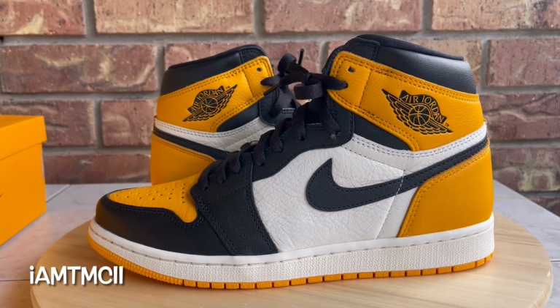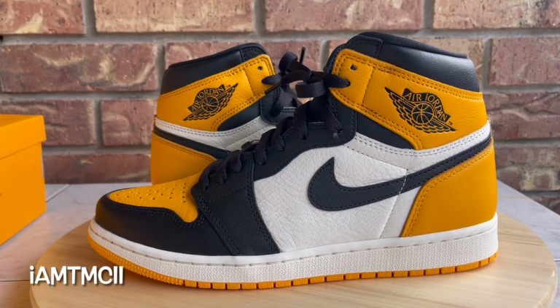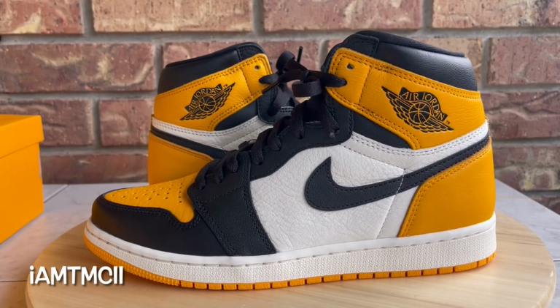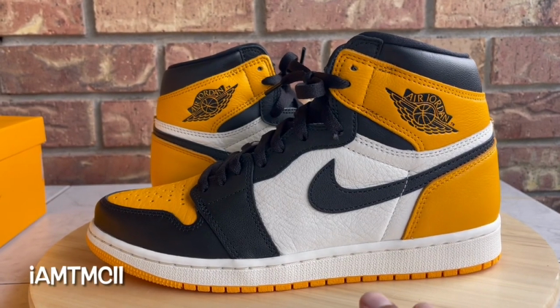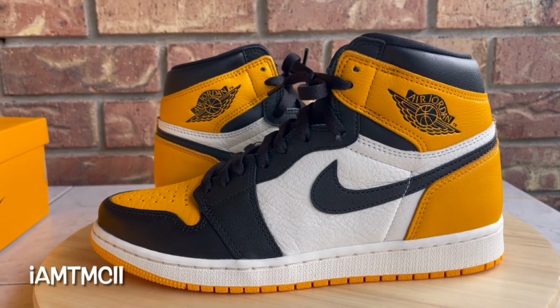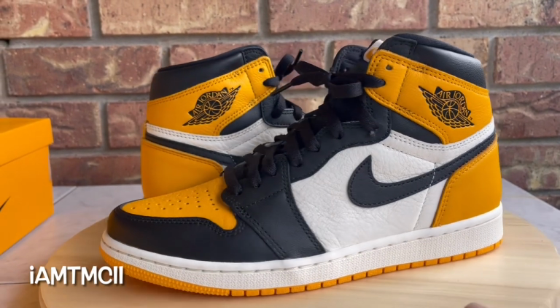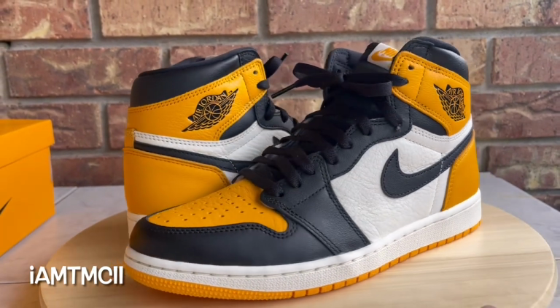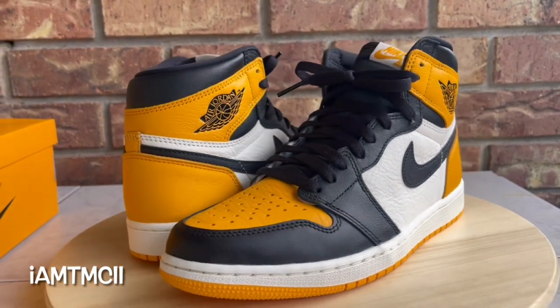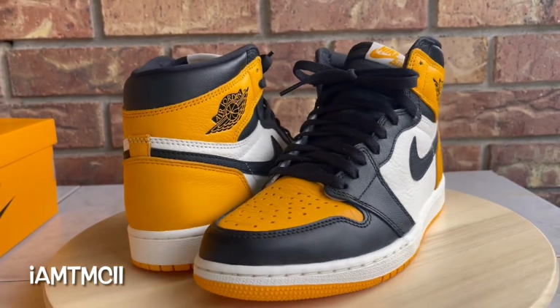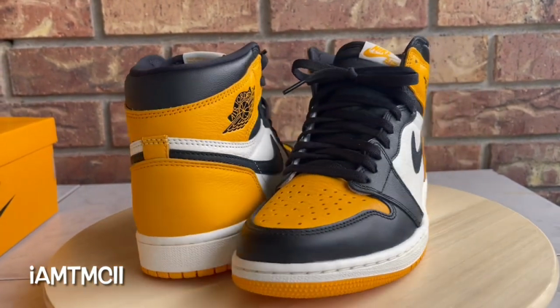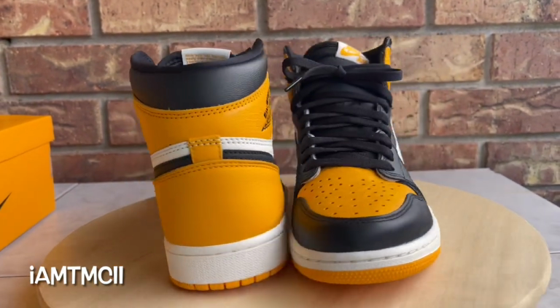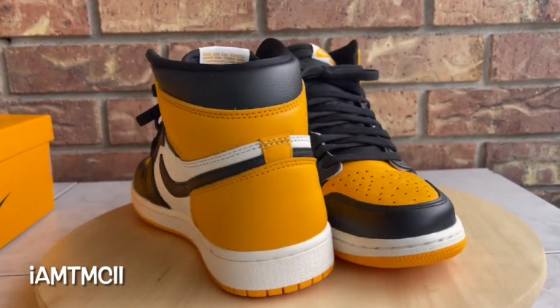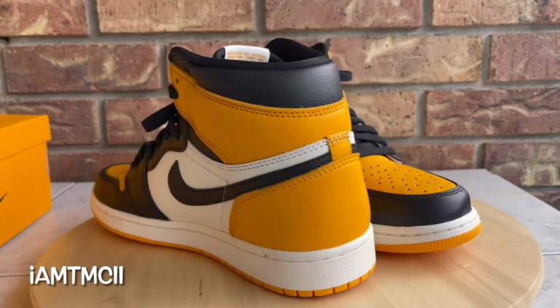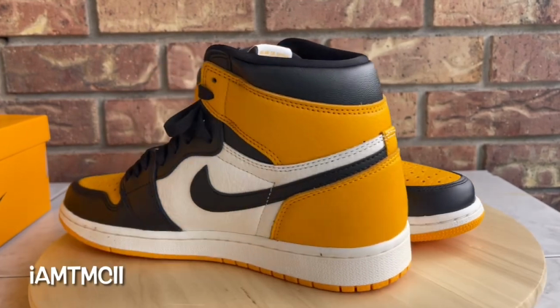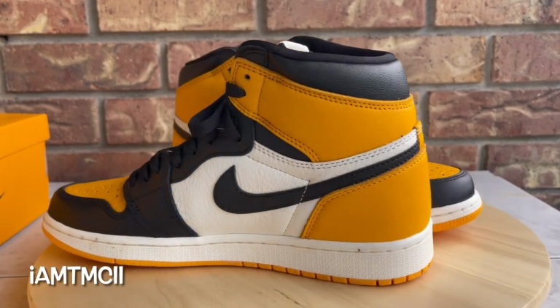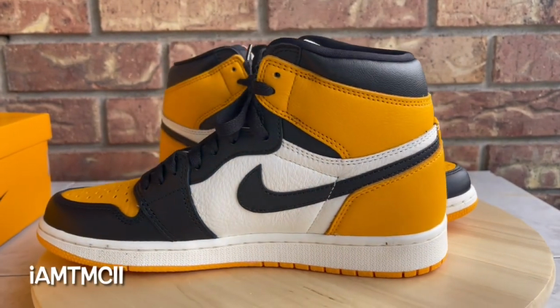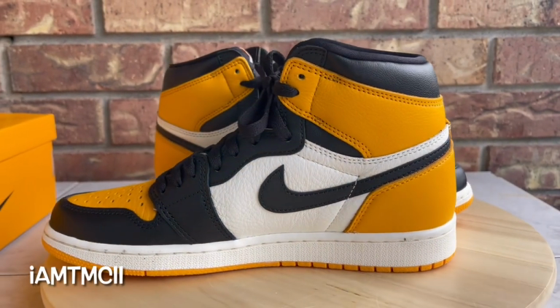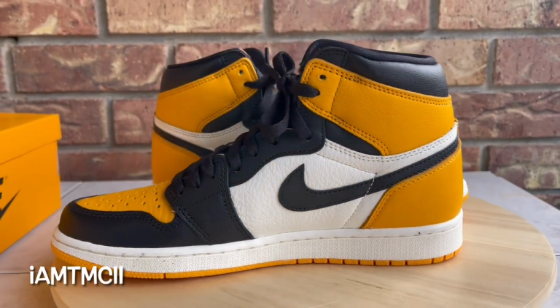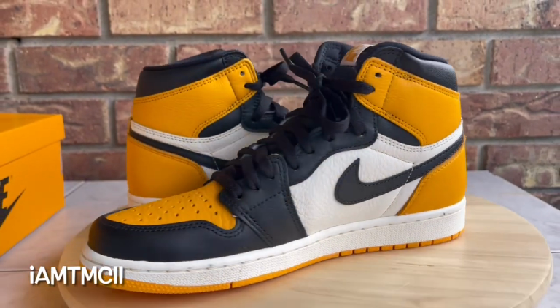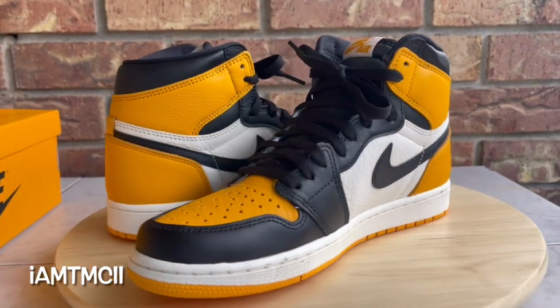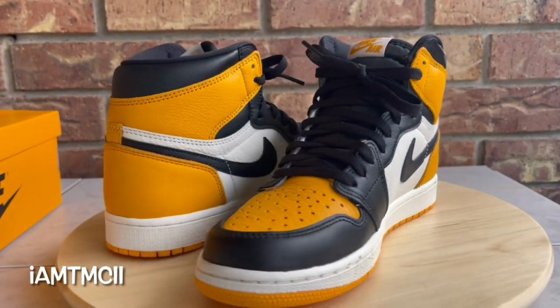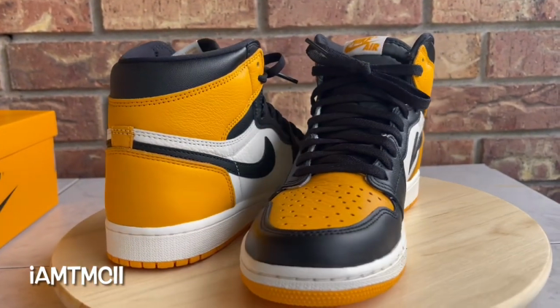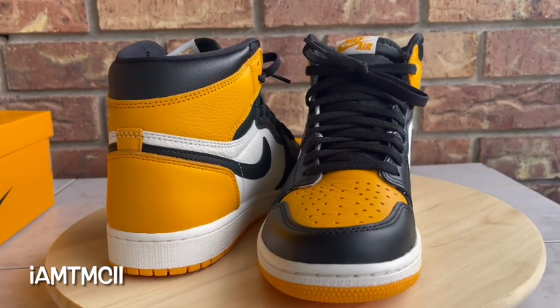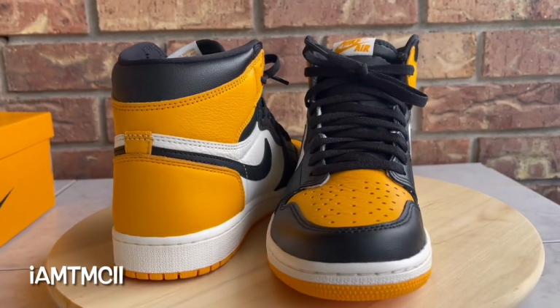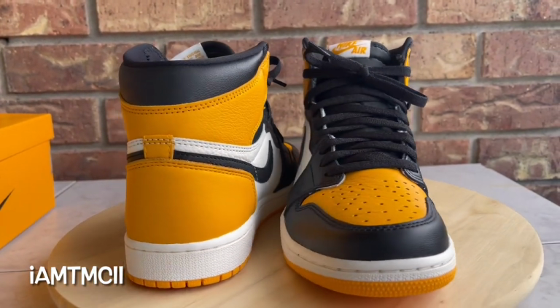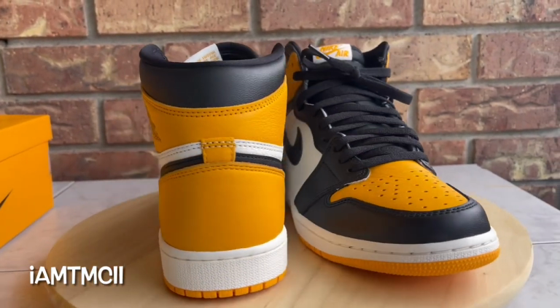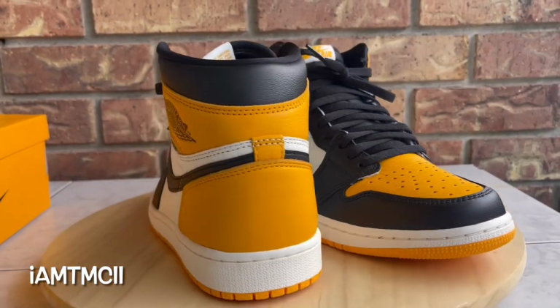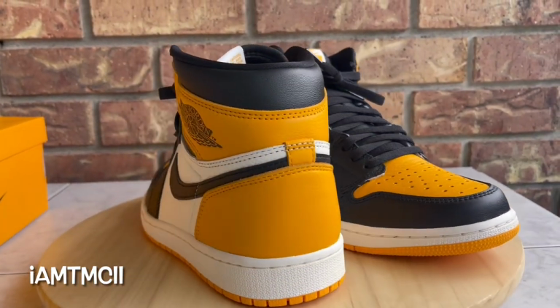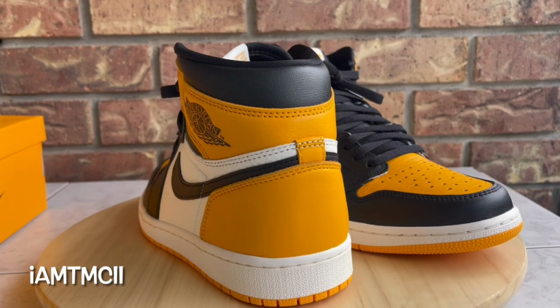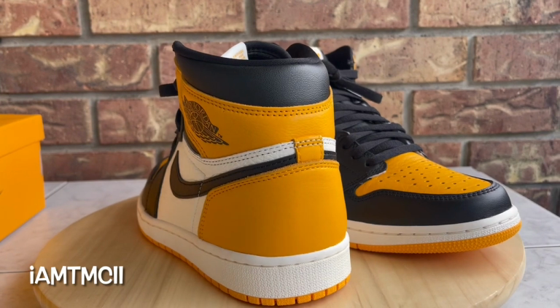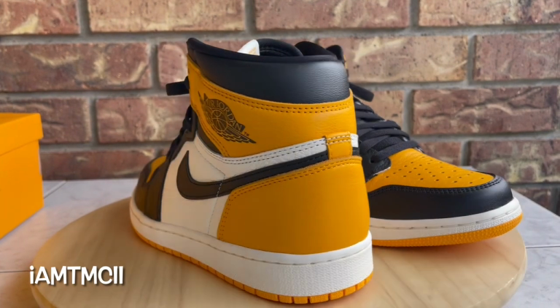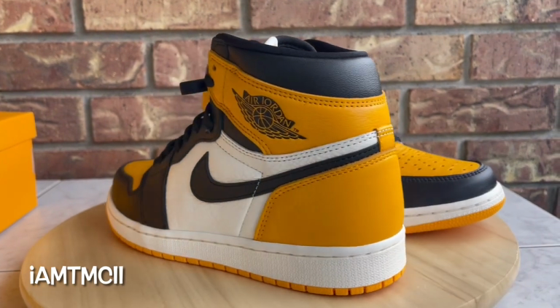What's going on YouTube fam, today I'll give you guys a quick look at the taxi ones, also known as the yellow toe Jordan ones. Before I get into the video and go over the kicks...